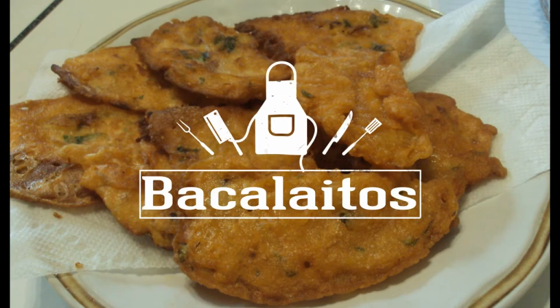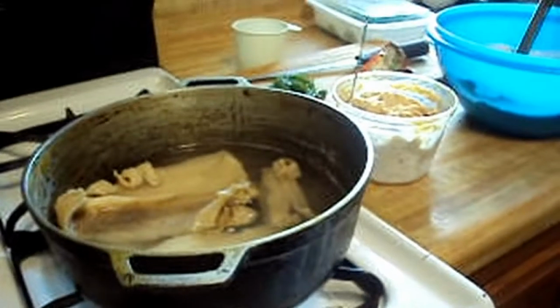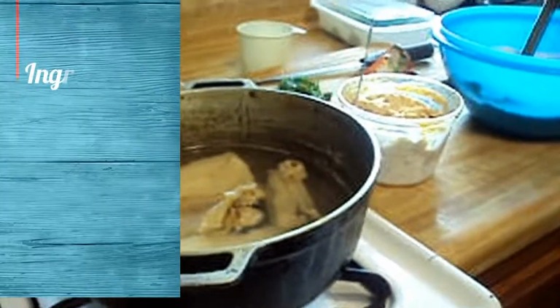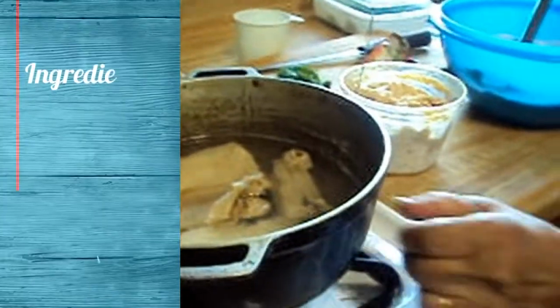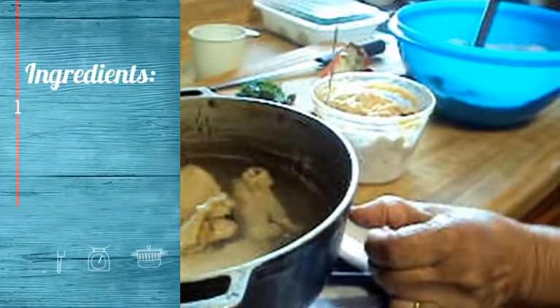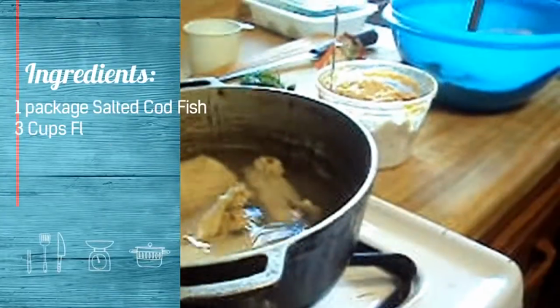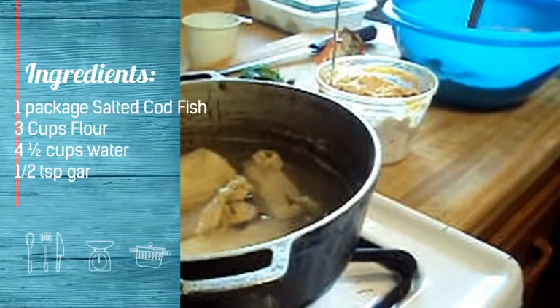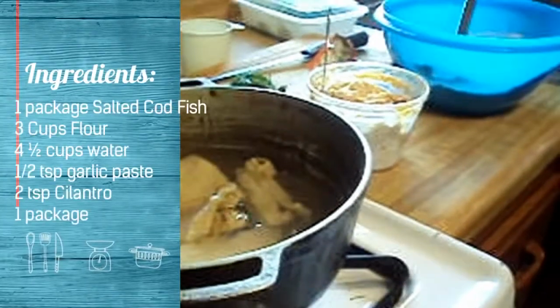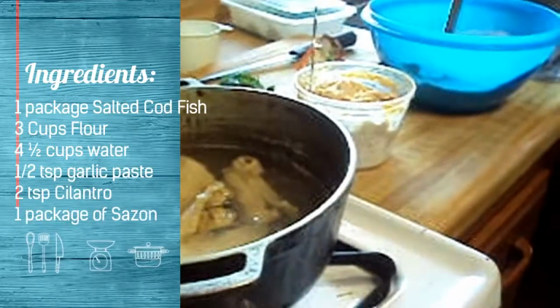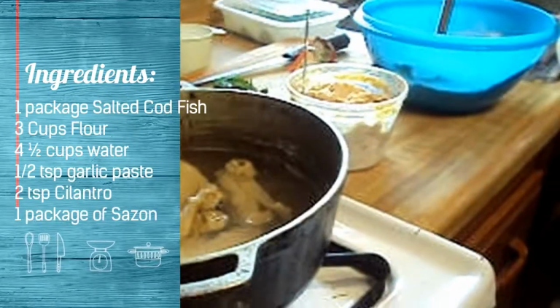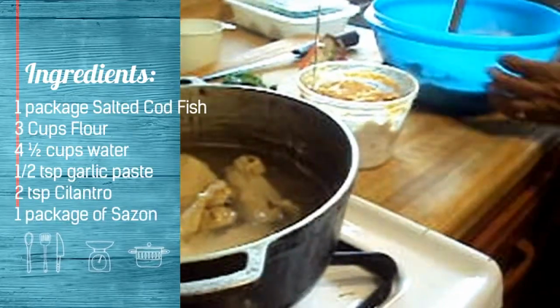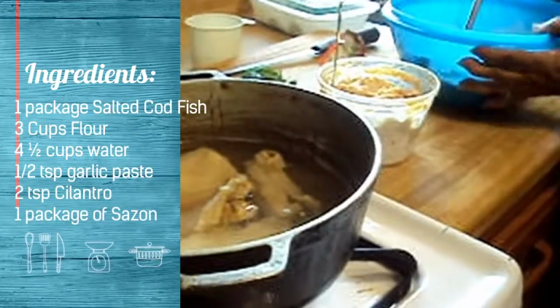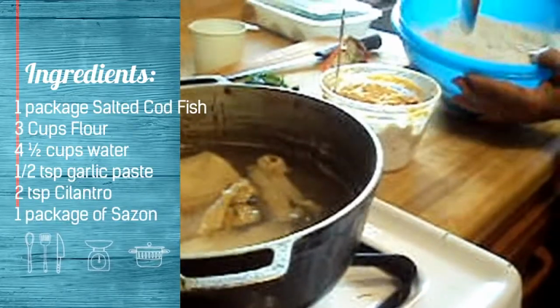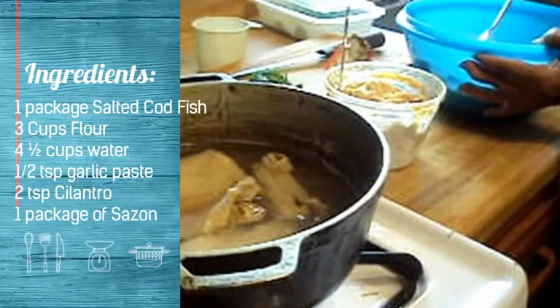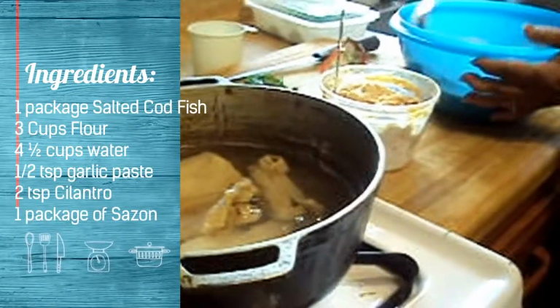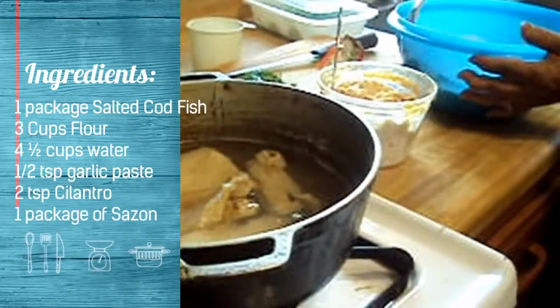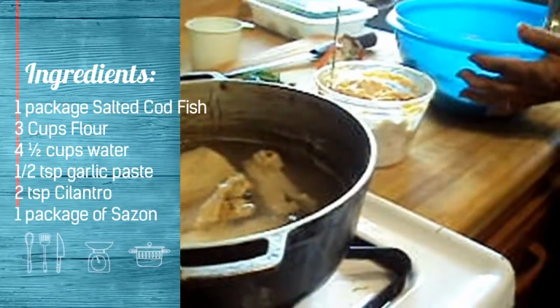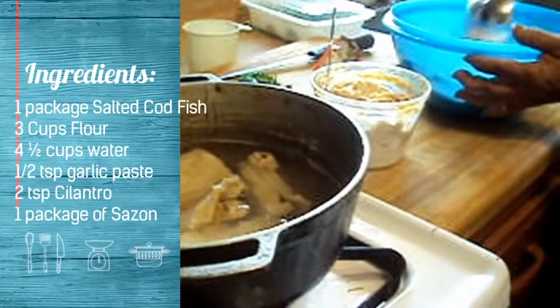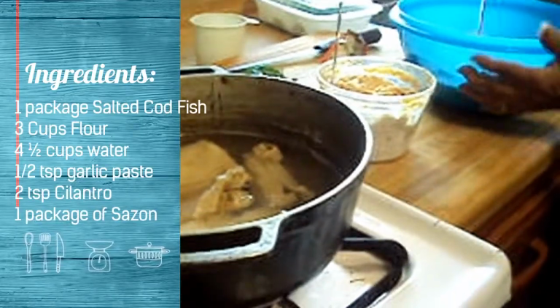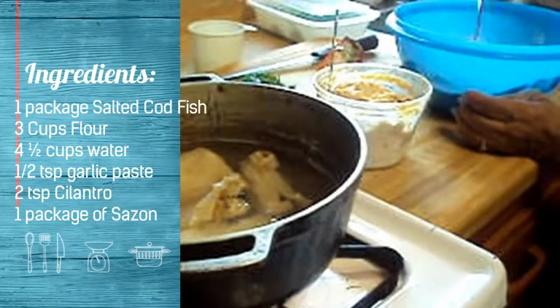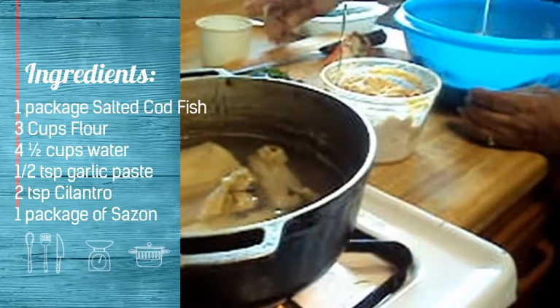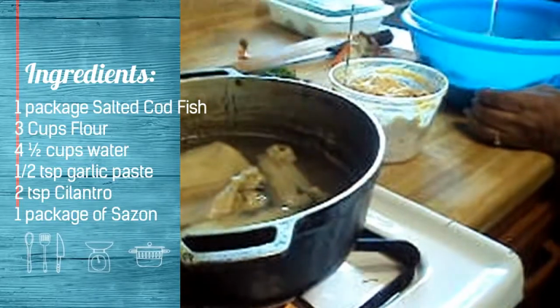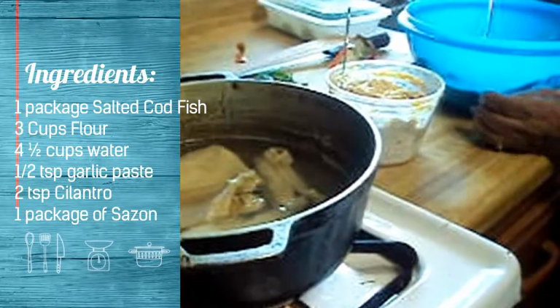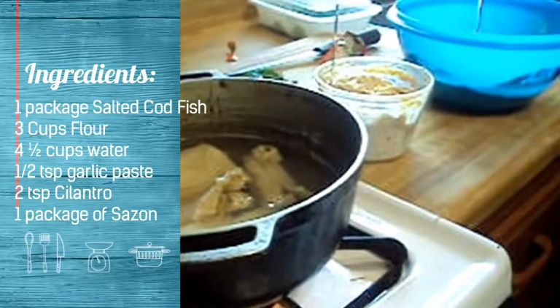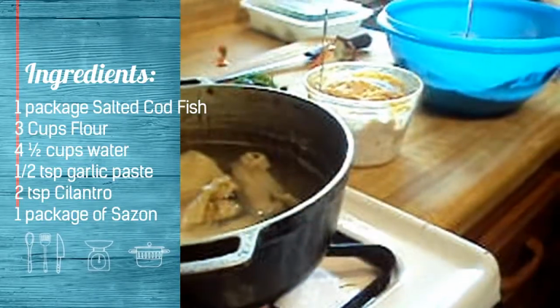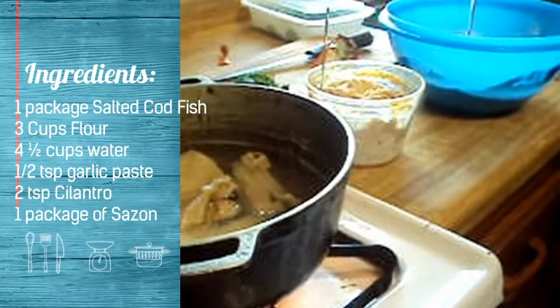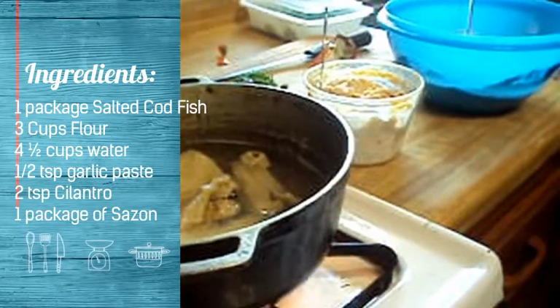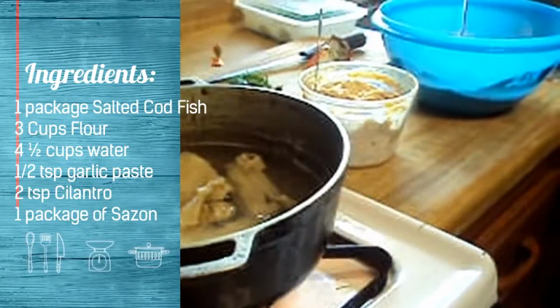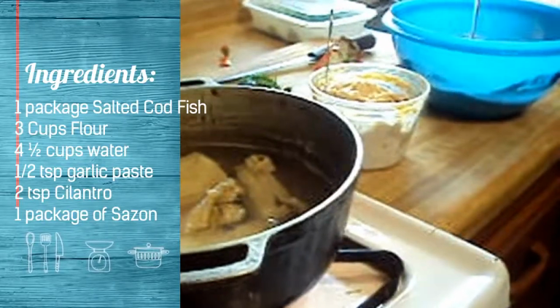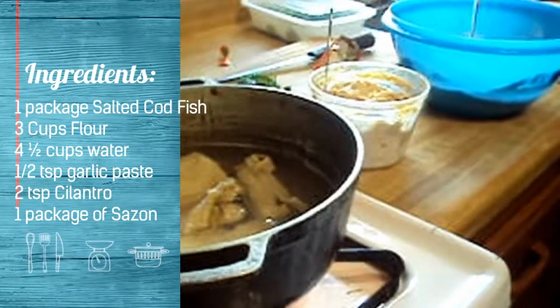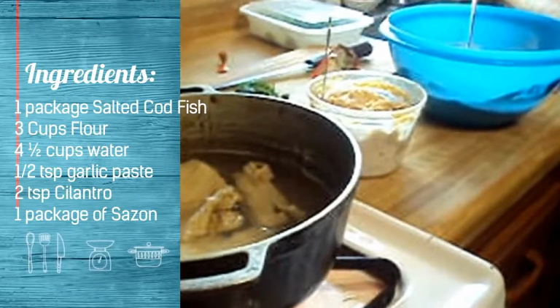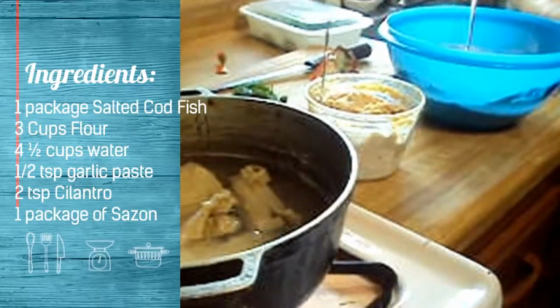The ingredients you'll need are one package of salted codfish, three cups of flour, four and a half cups of water, a half a teaspoon of garlic paste, two teaspoons of cilantro, and one package of sazon.